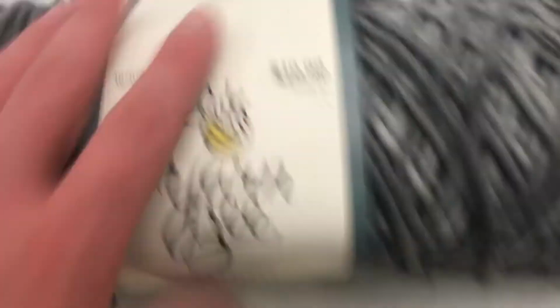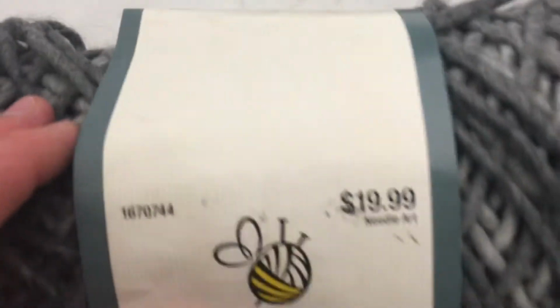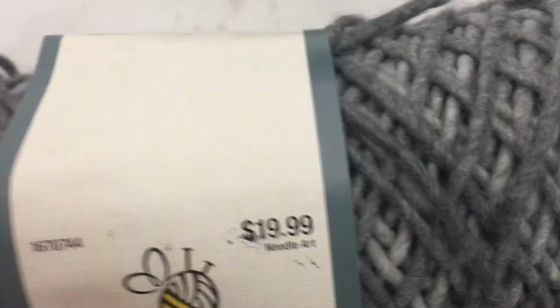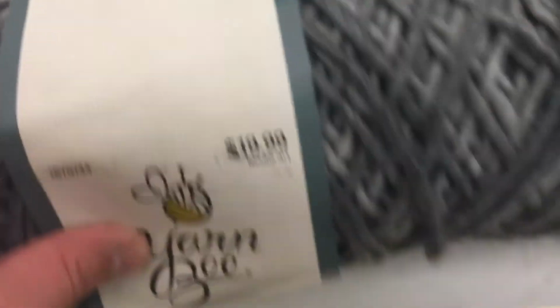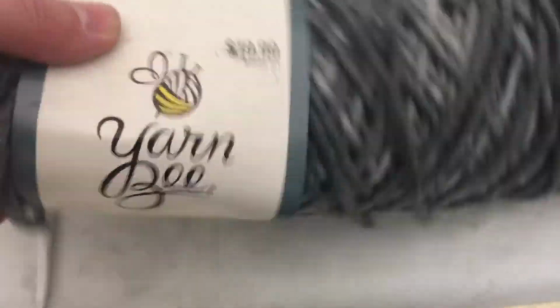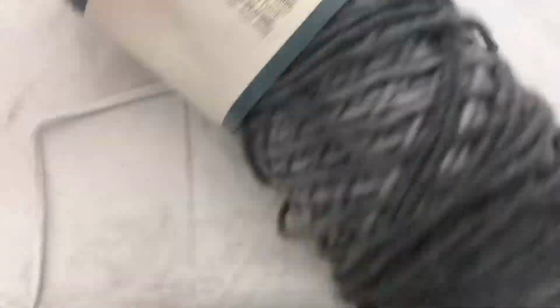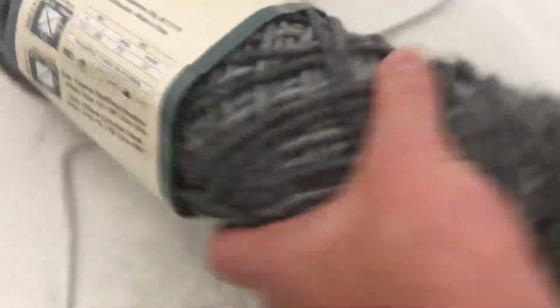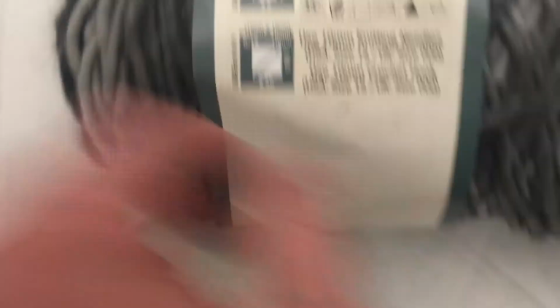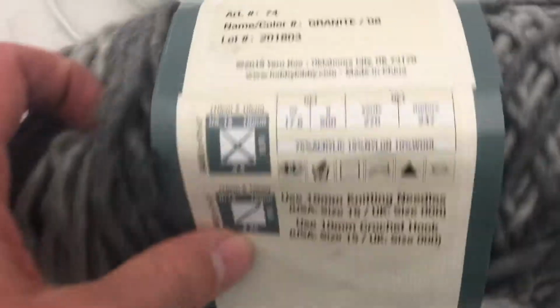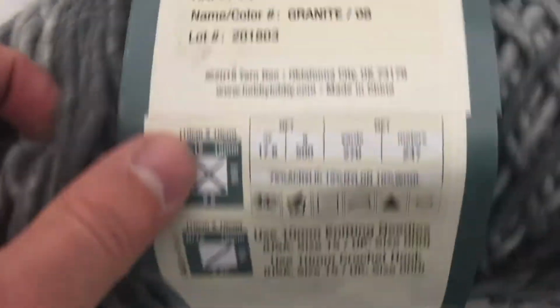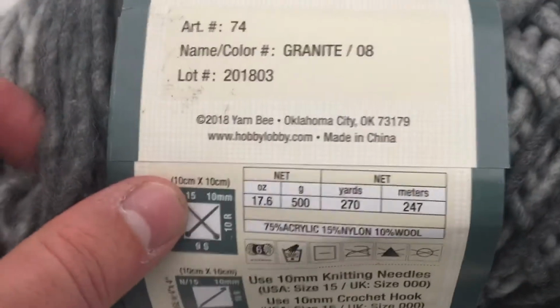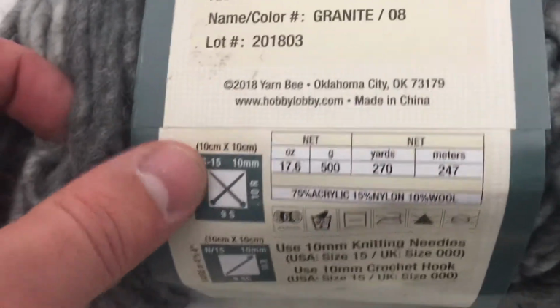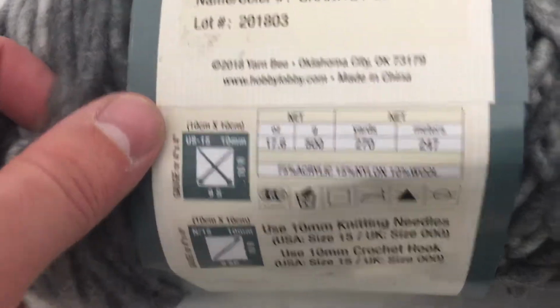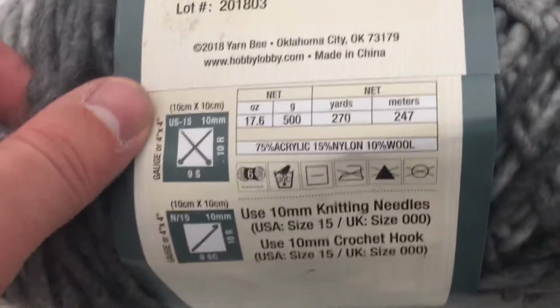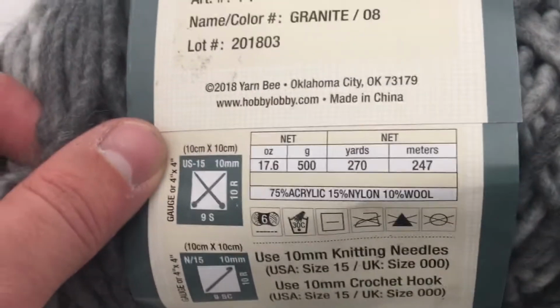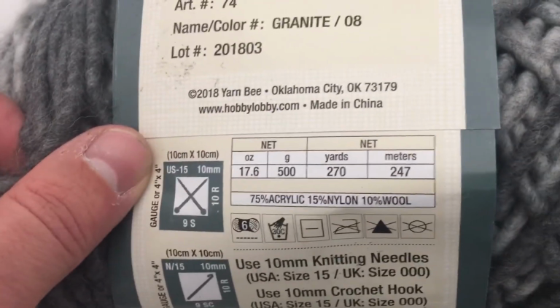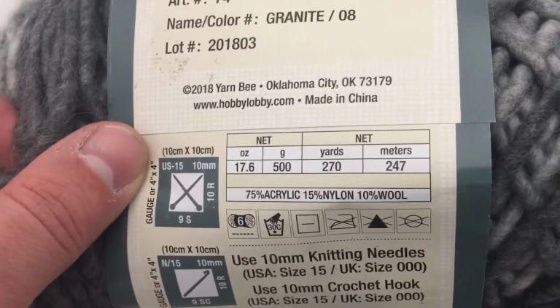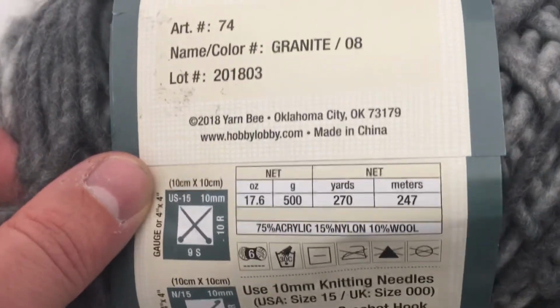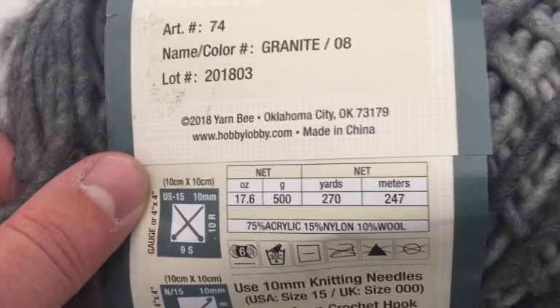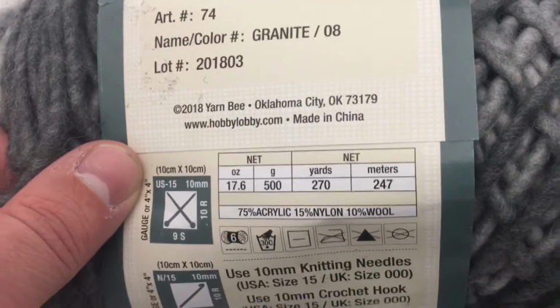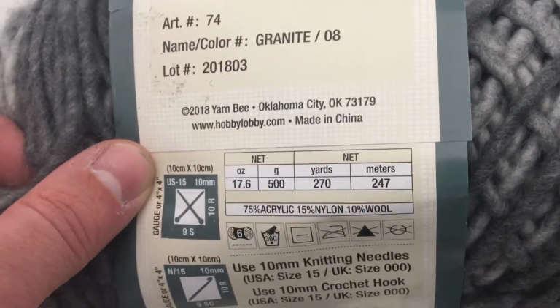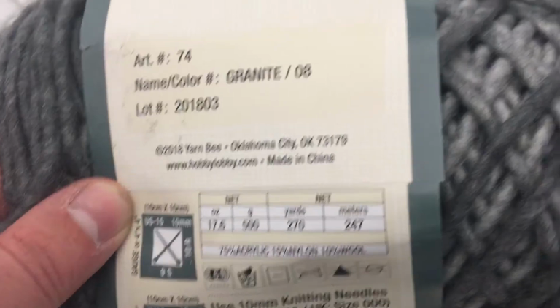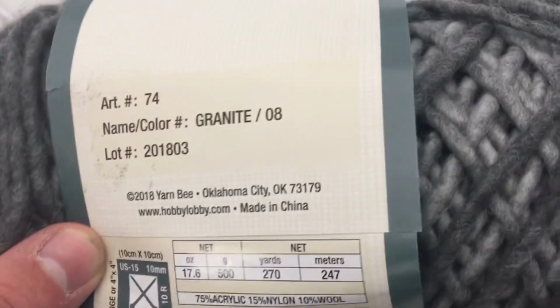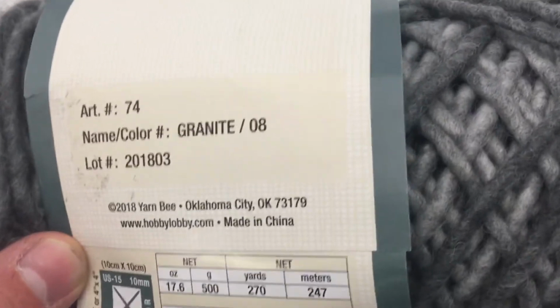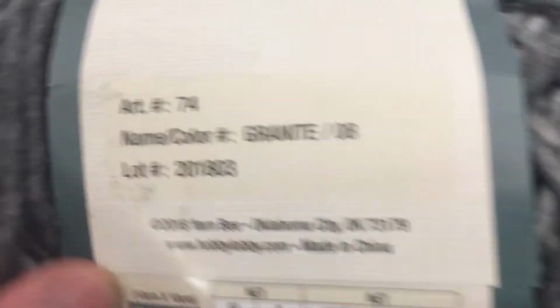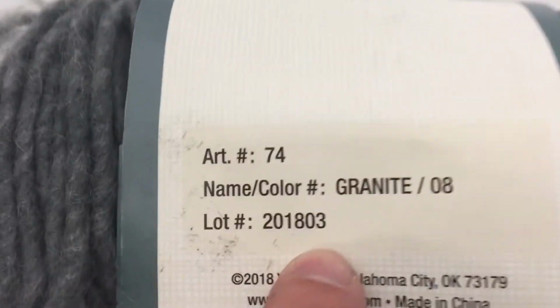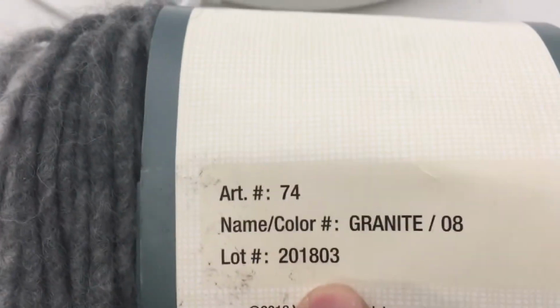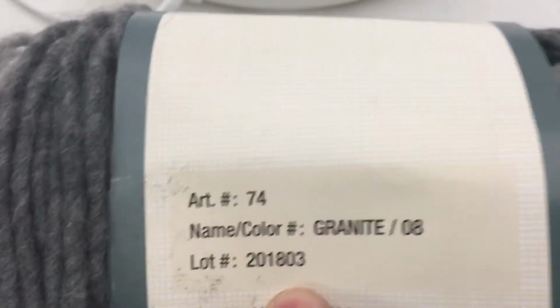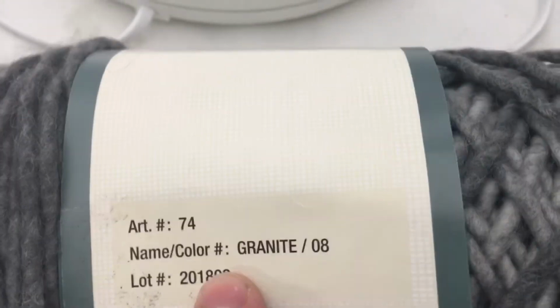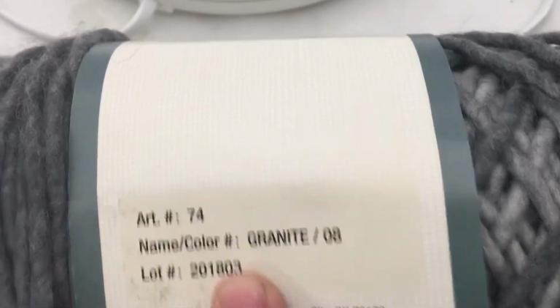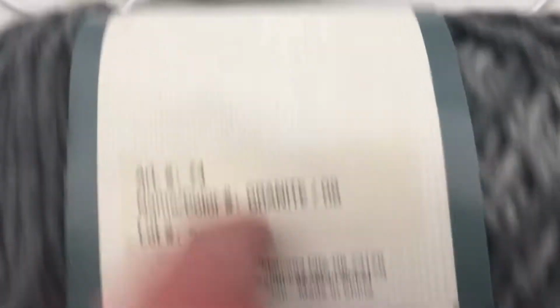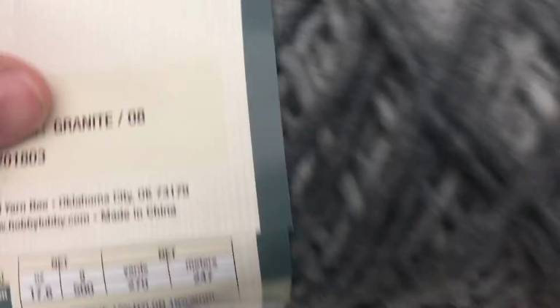20 bucks retail price. It says 75% acrylic, 15% nylon, 10% wool. Art 74, lot 201803.